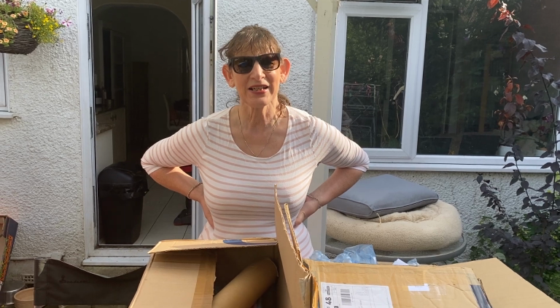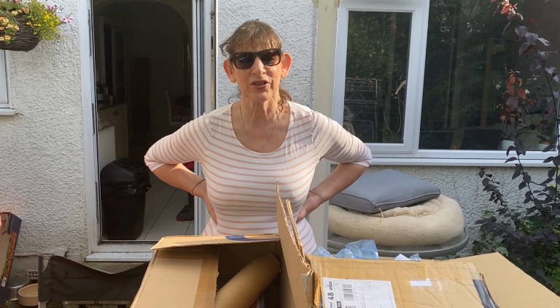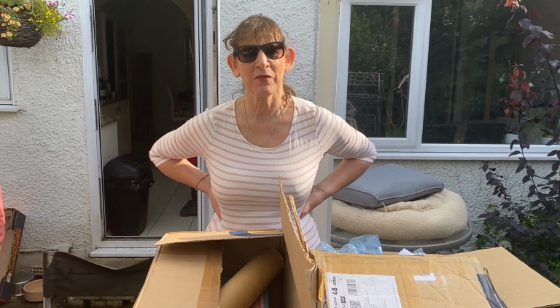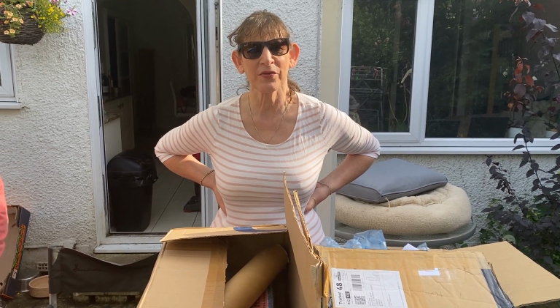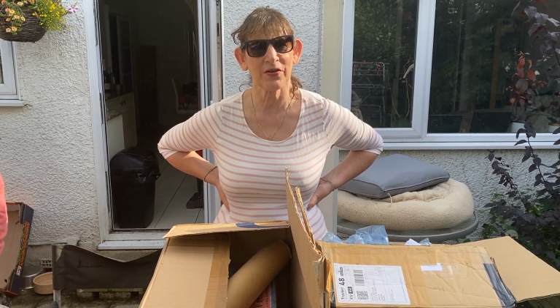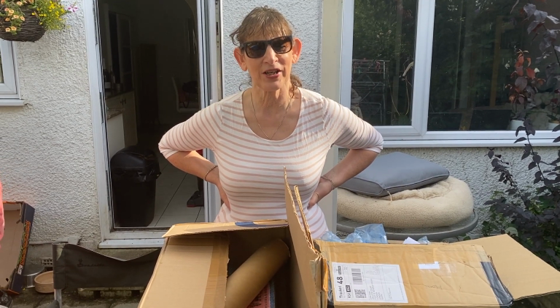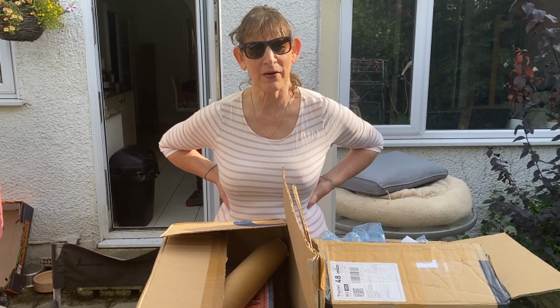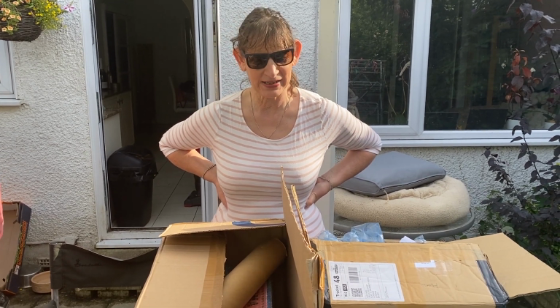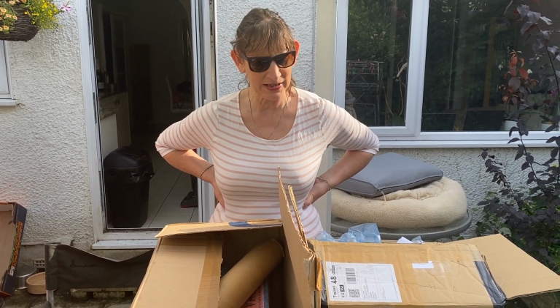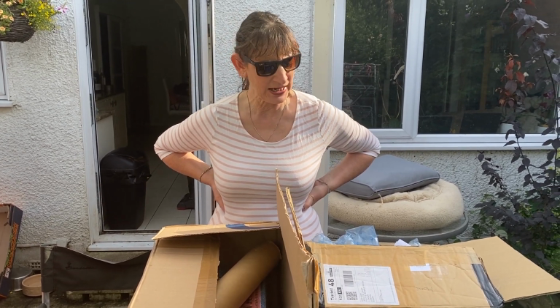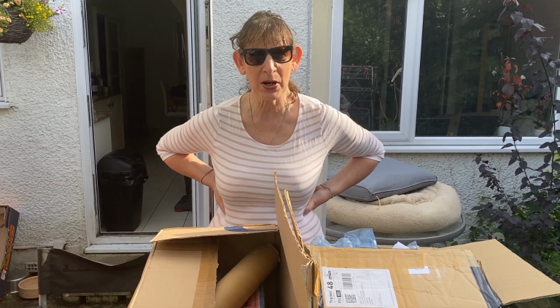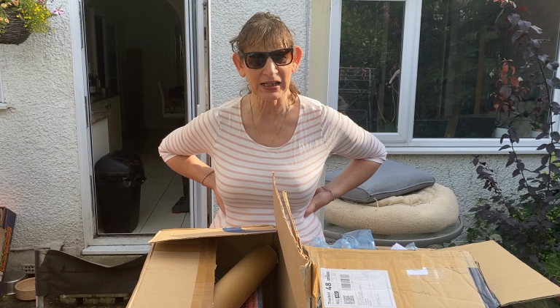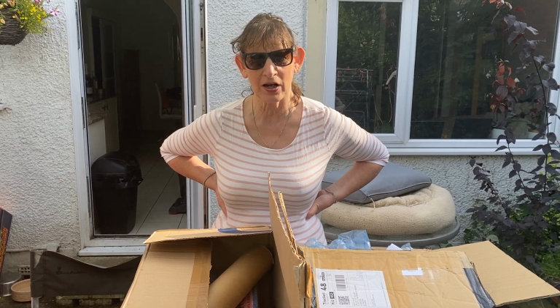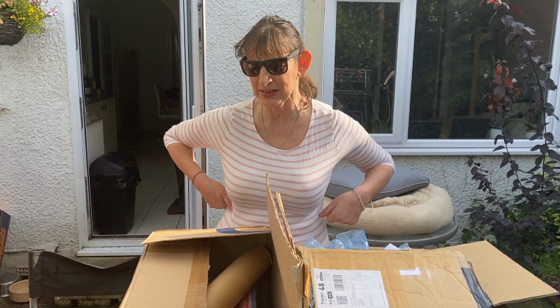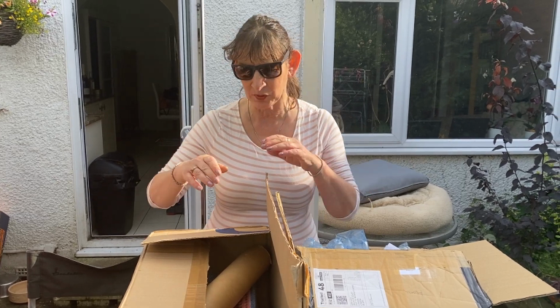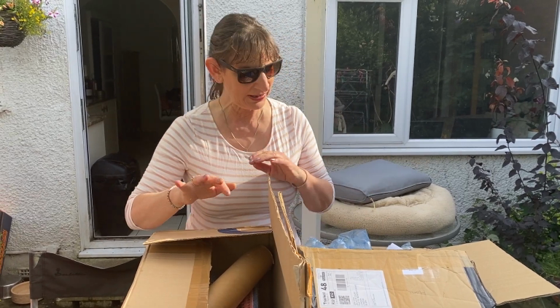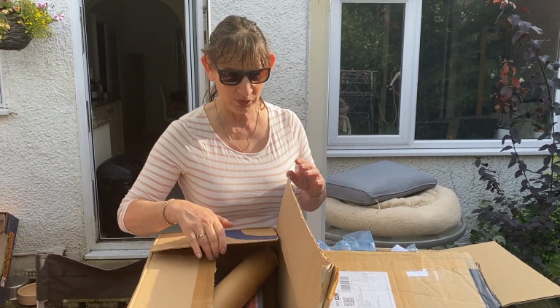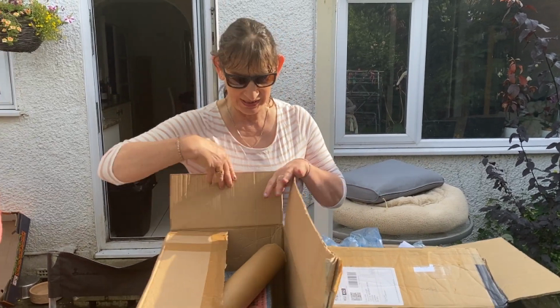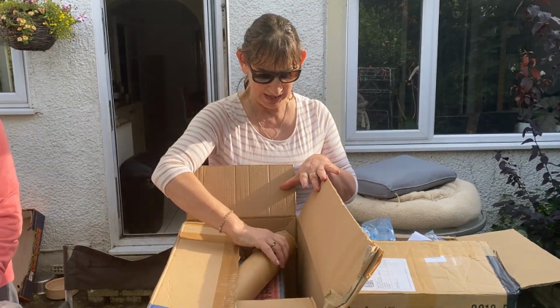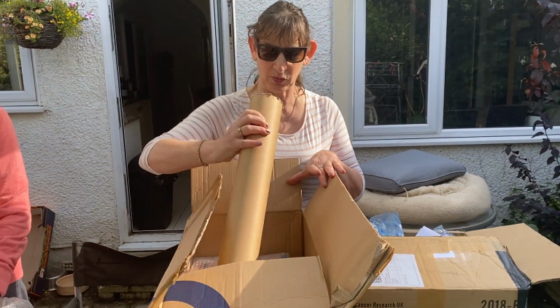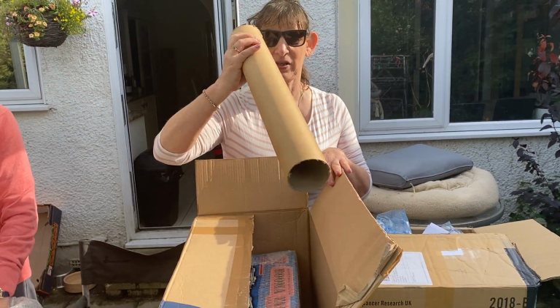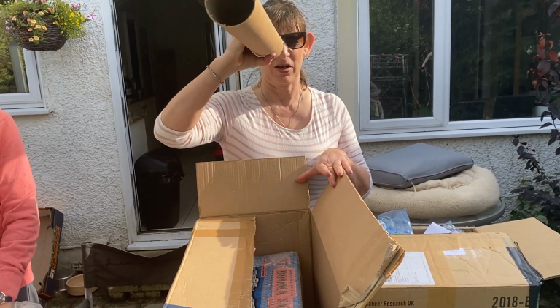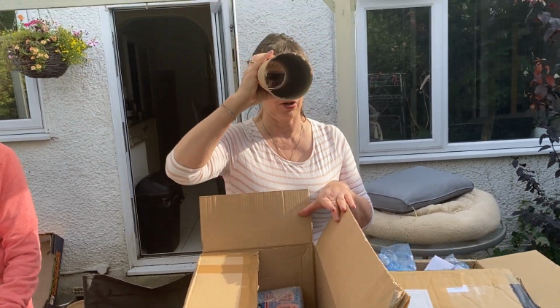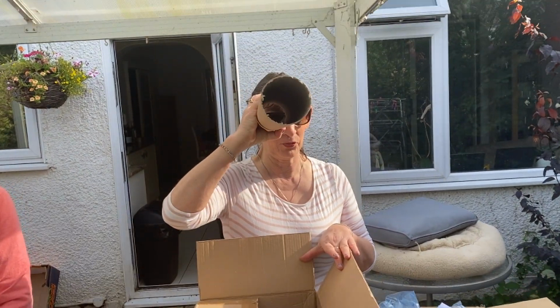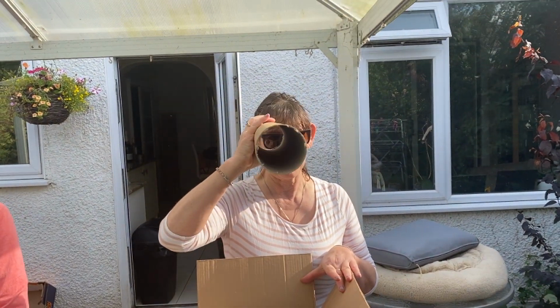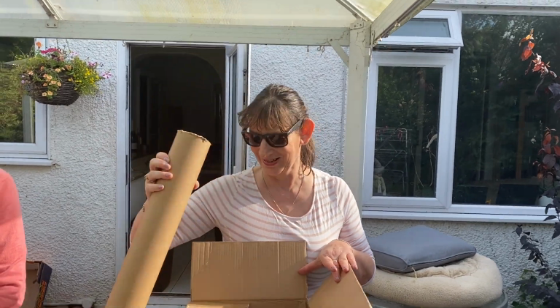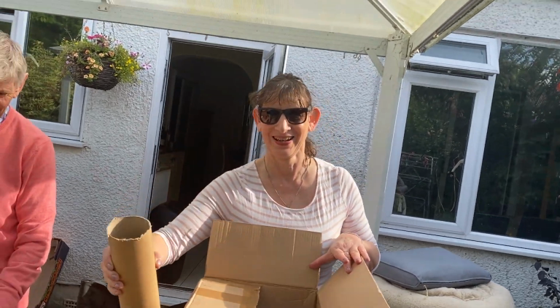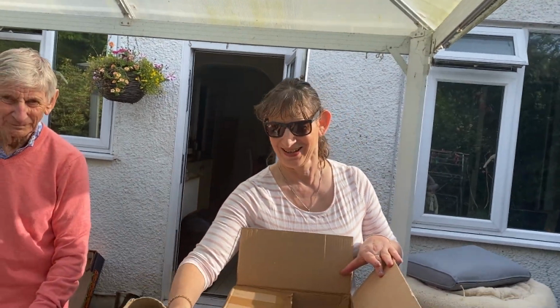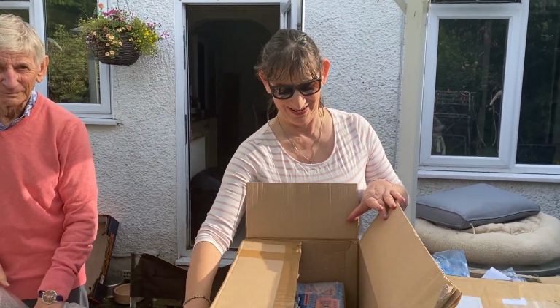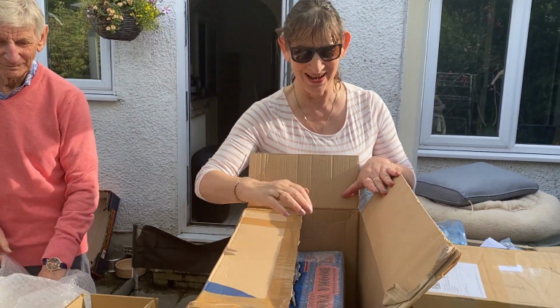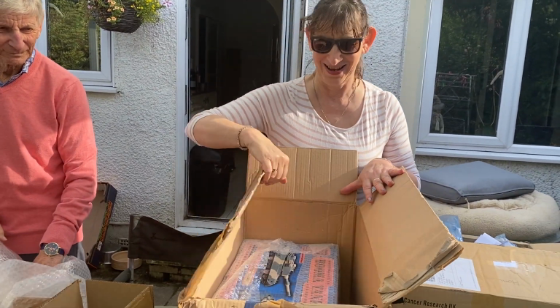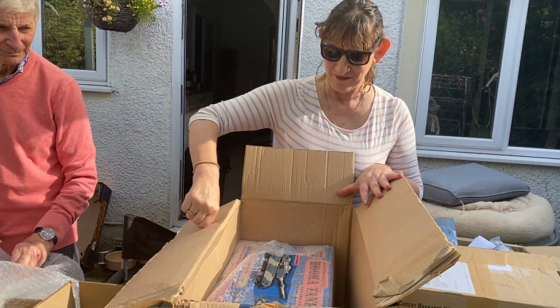Good afternoon and welcome to Jigwell. Today we're going to be doing an unboxing. What has Peter bought today? Has he bought... I can't tell.